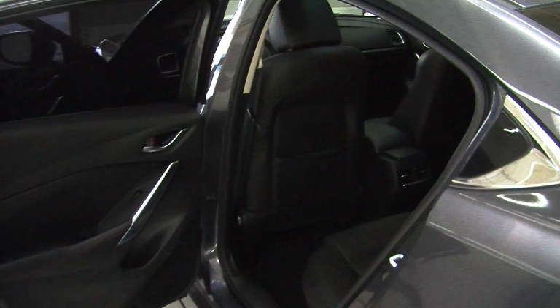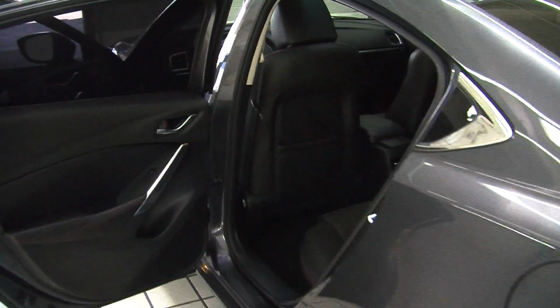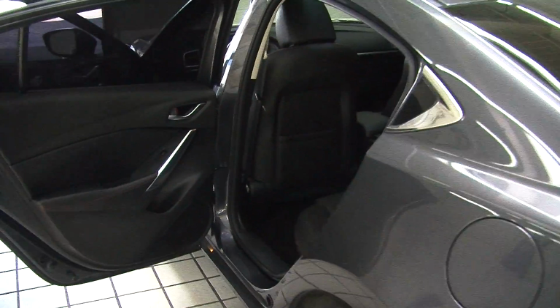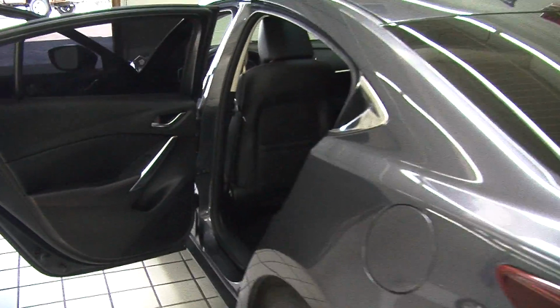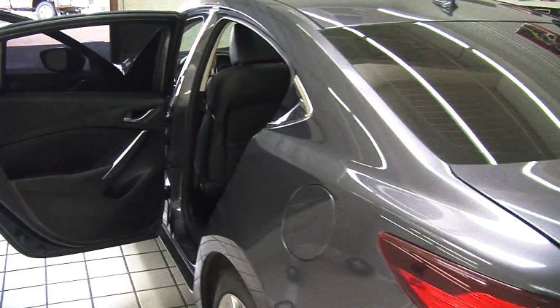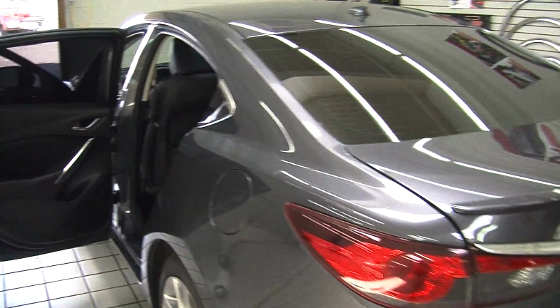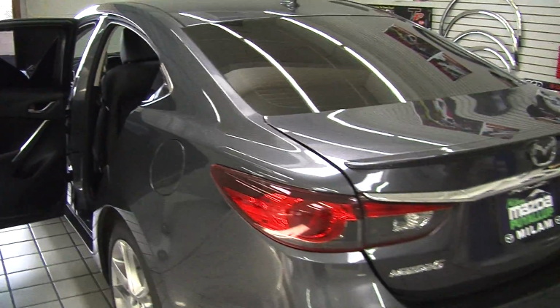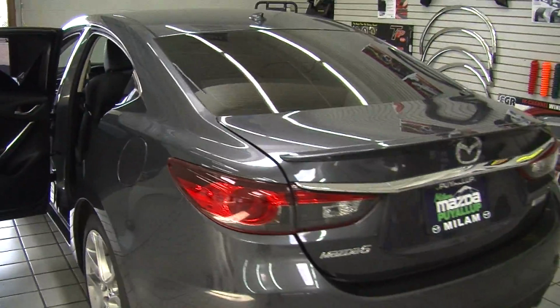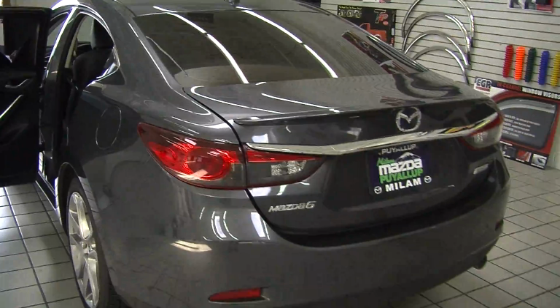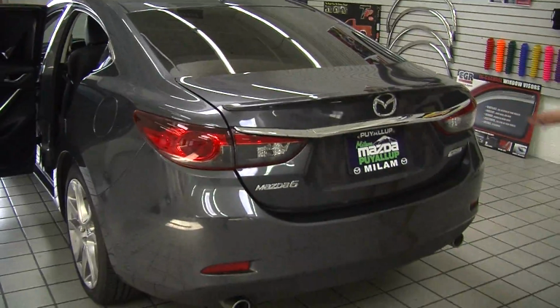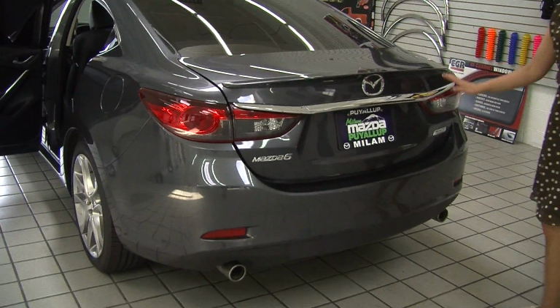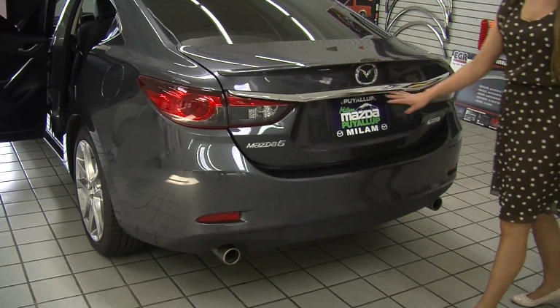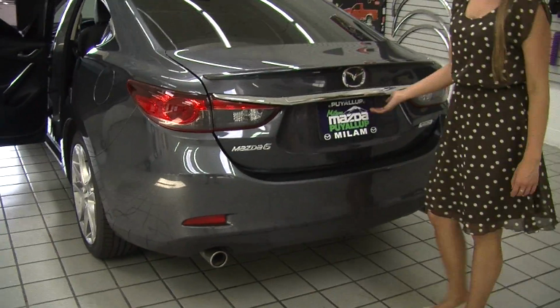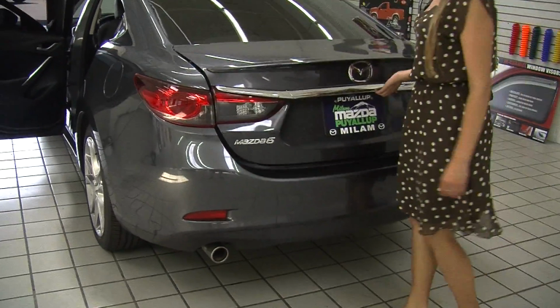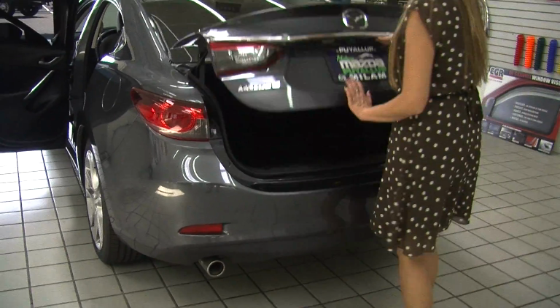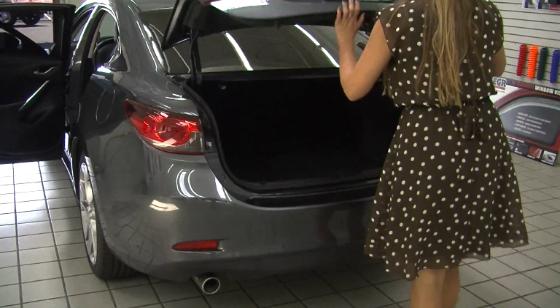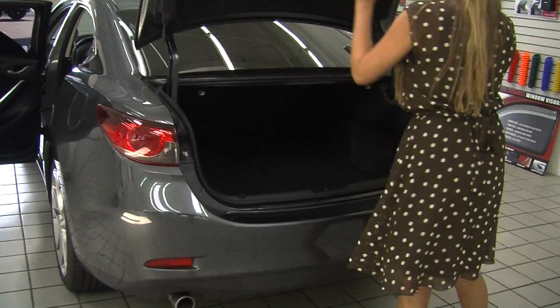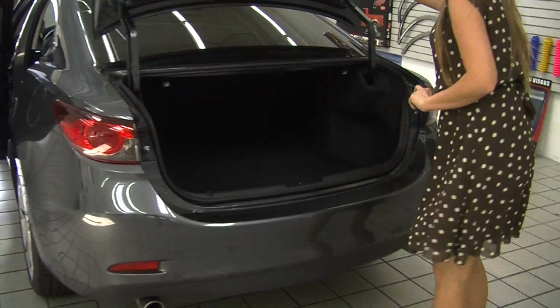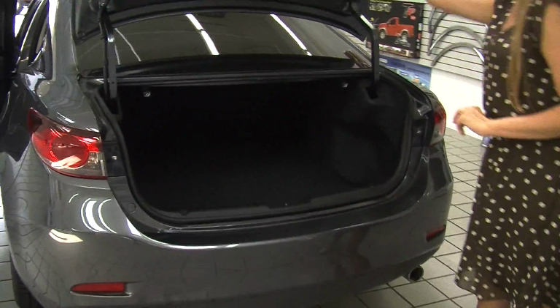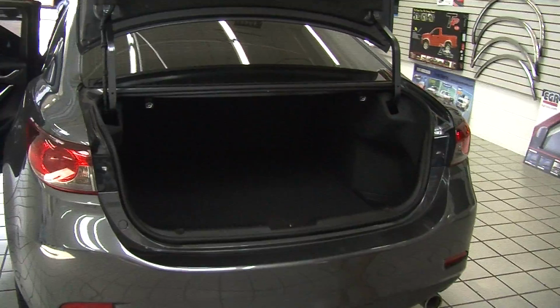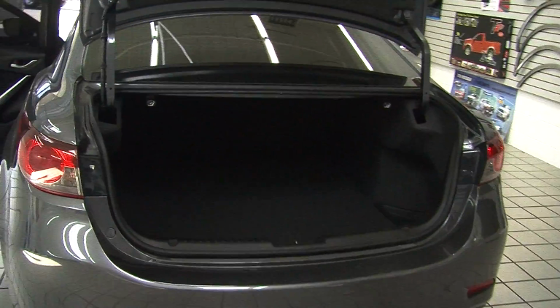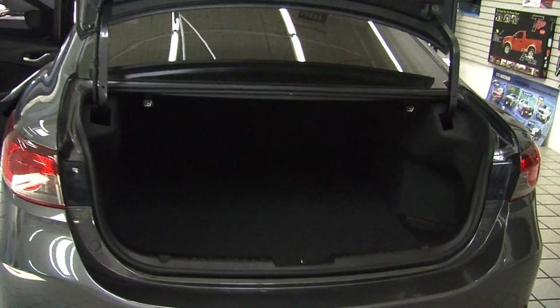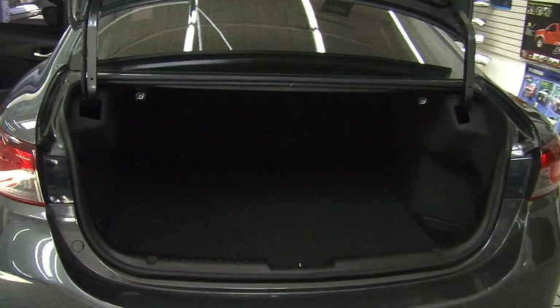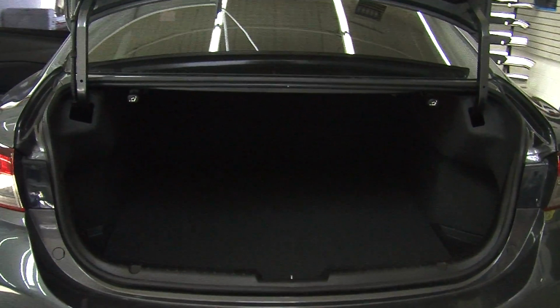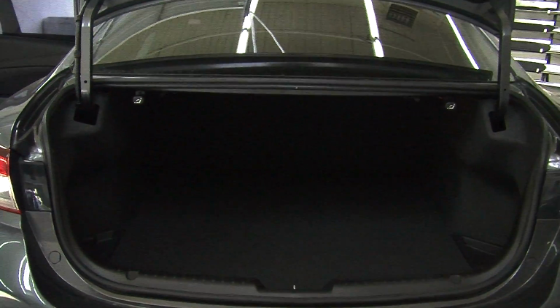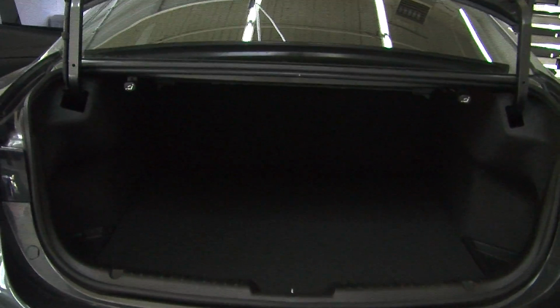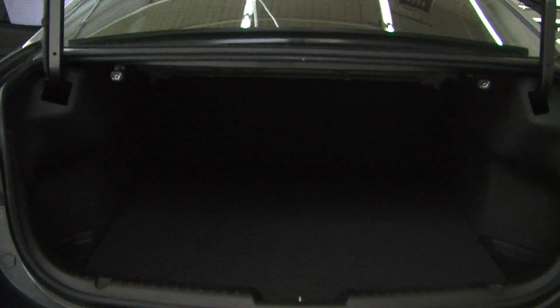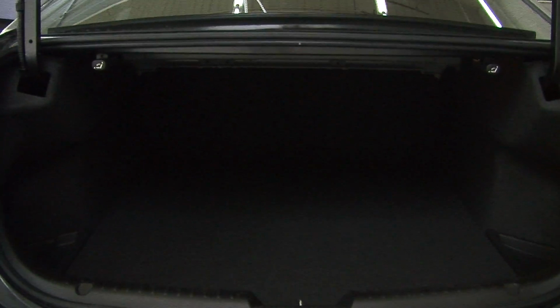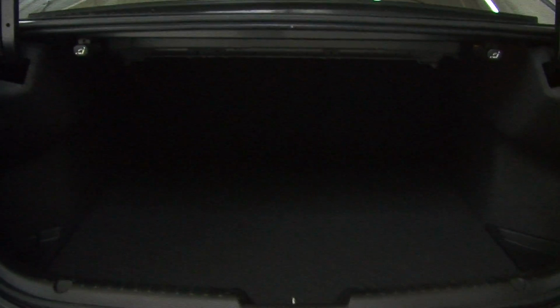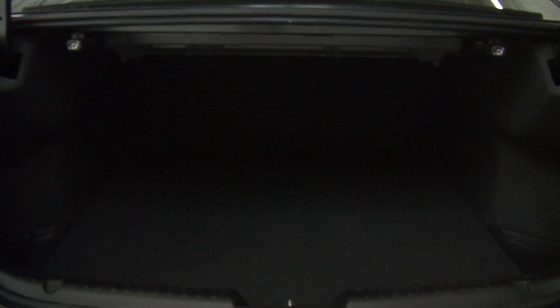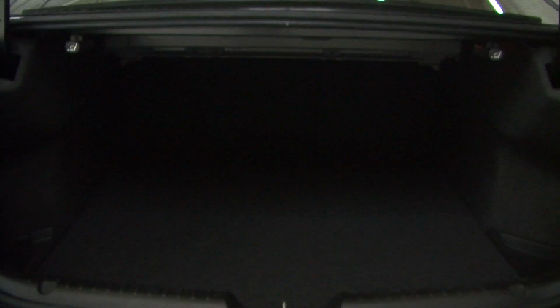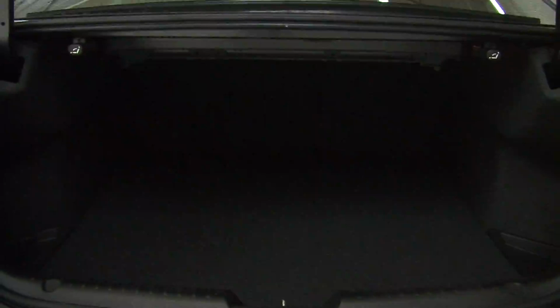In the very back it has dual exhaust, decklid spoiler, backup camera here for parking. Tons of space there in the cargo area. Very easy to fold the back seats down, giving you a little bit more space to work with.